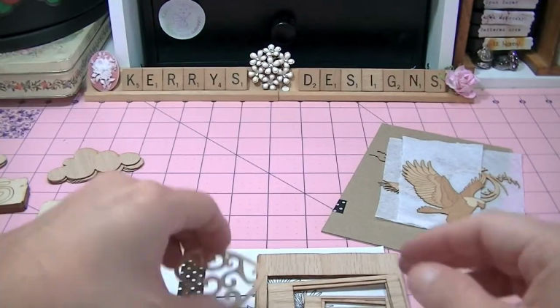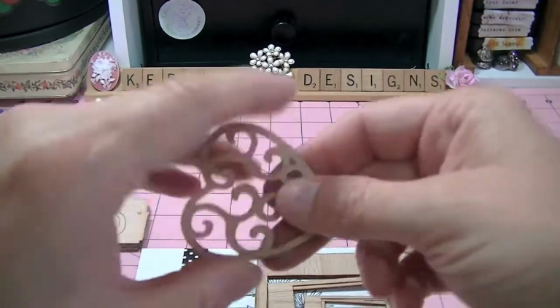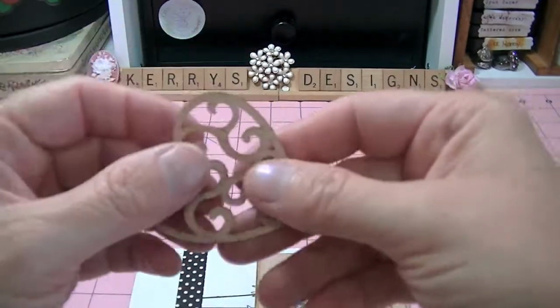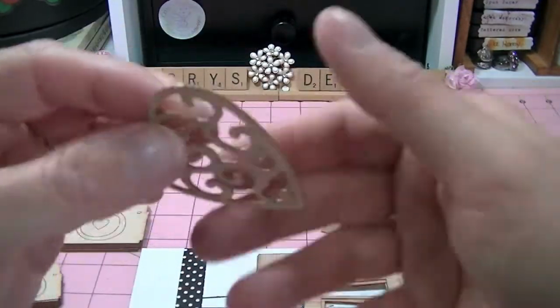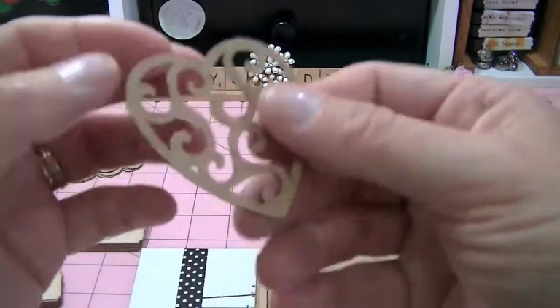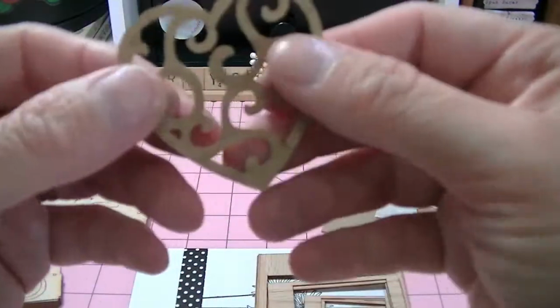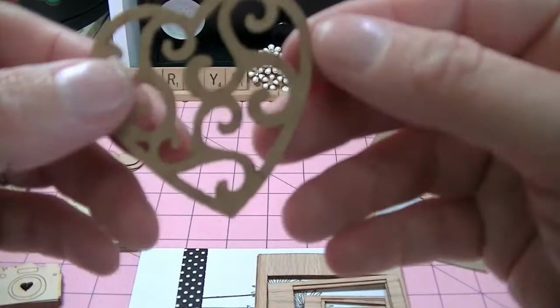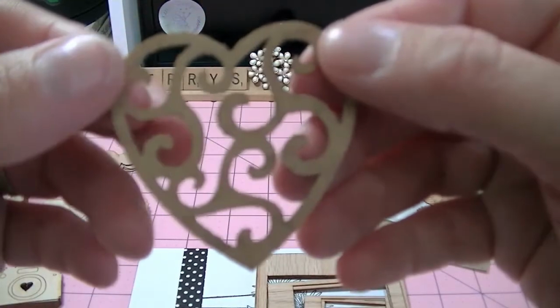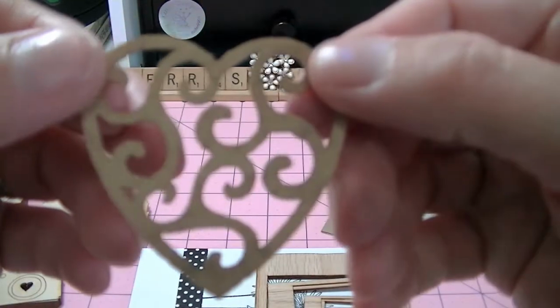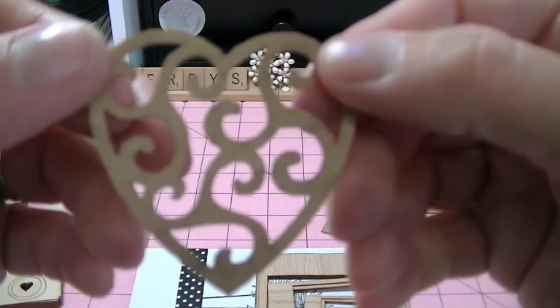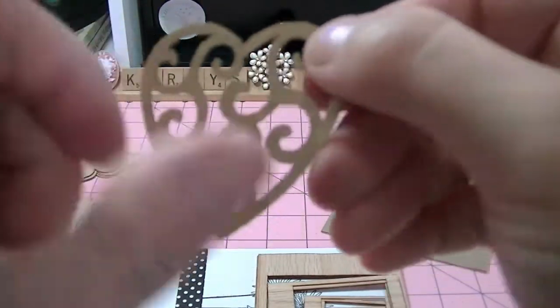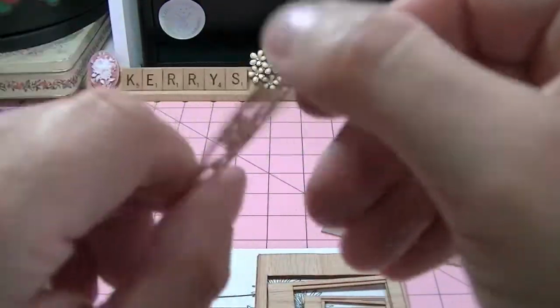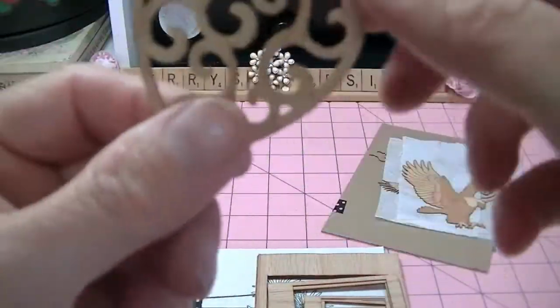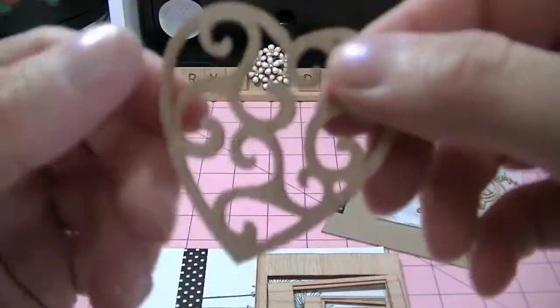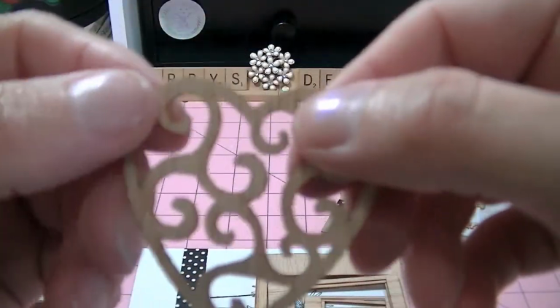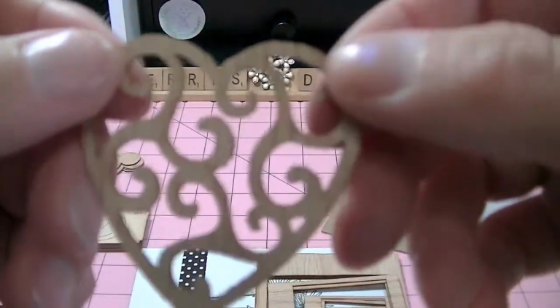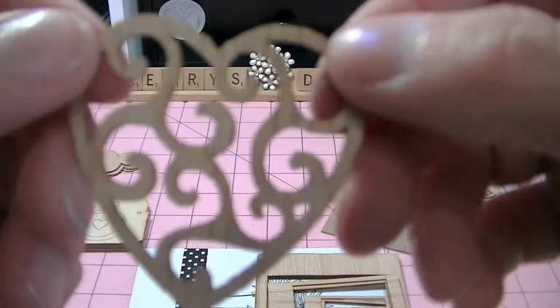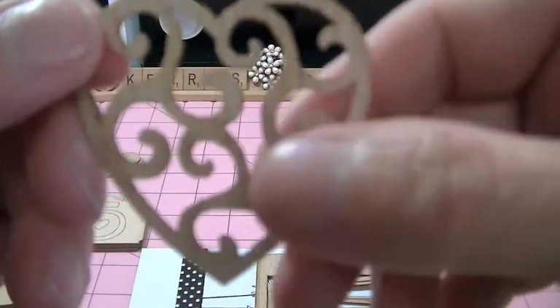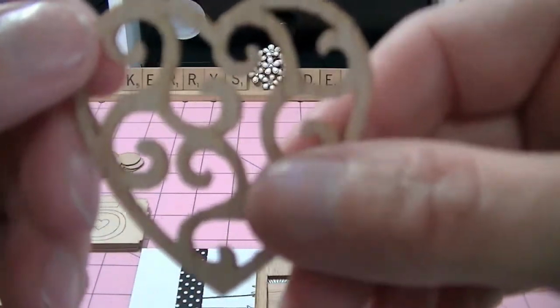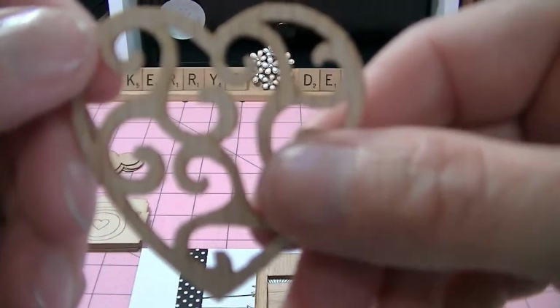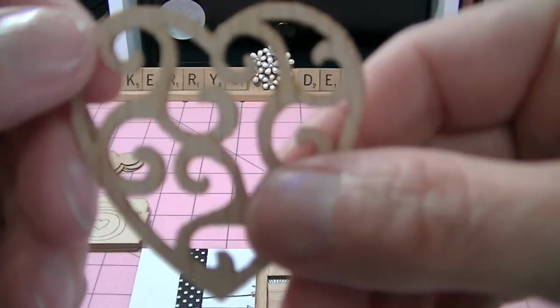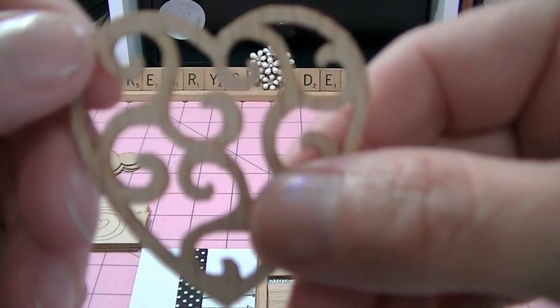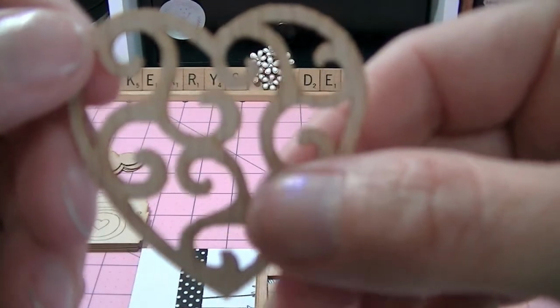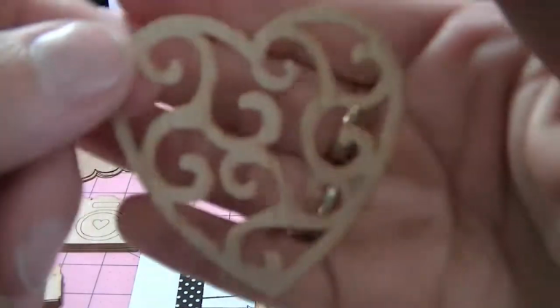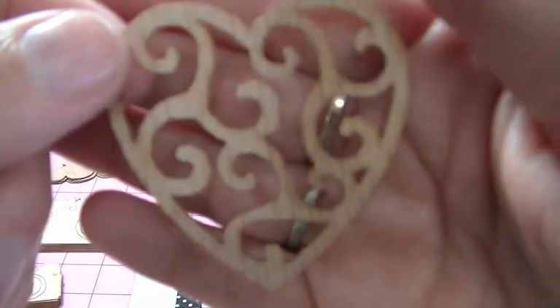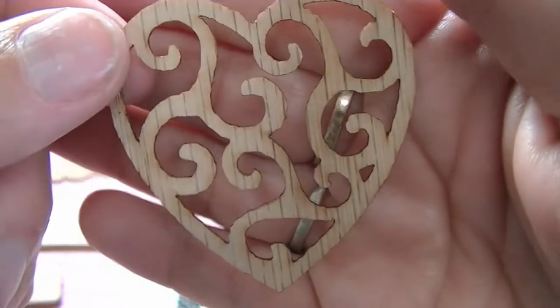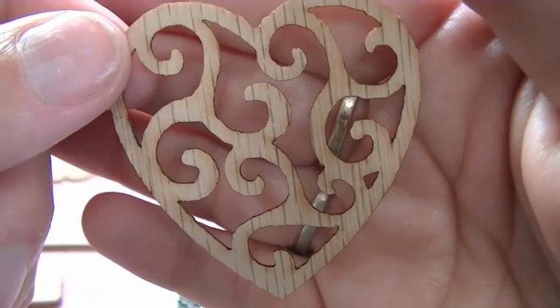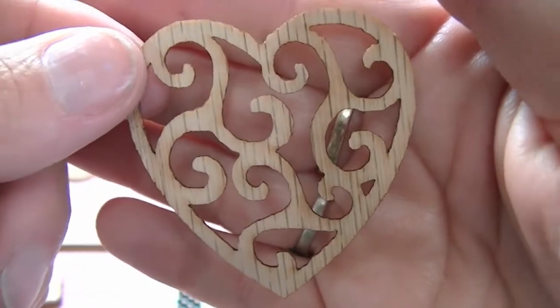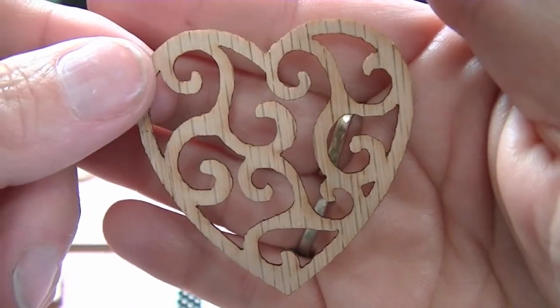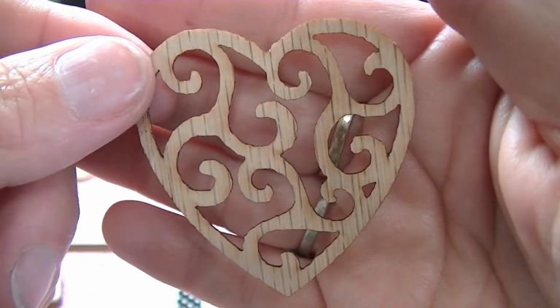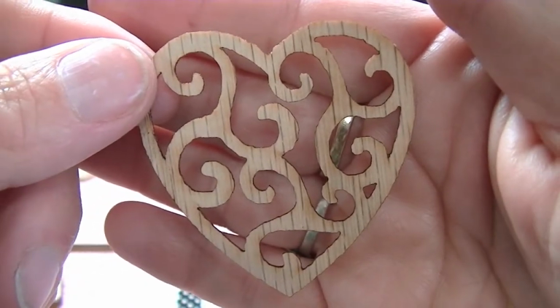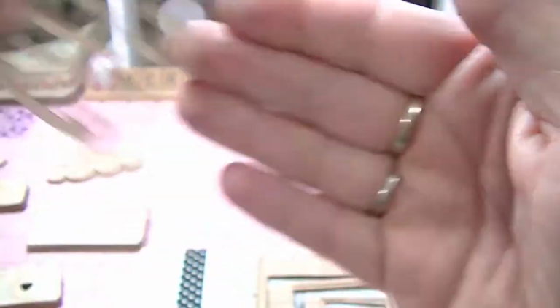I got sent a little heart — a little filigree heart. It's beautiful. I can see embossing this, actually. Very pretty.